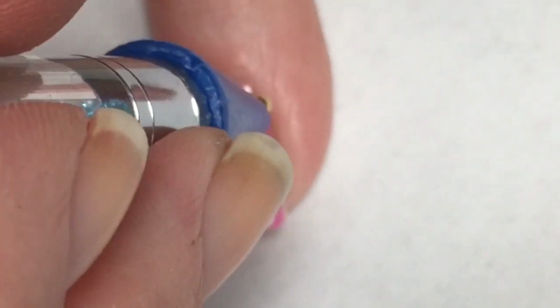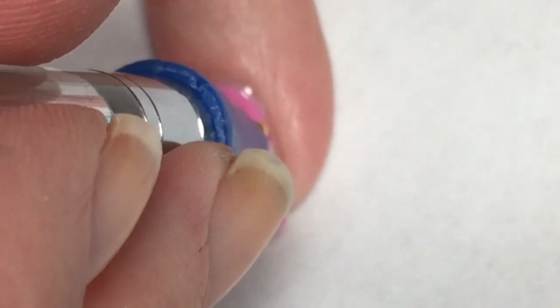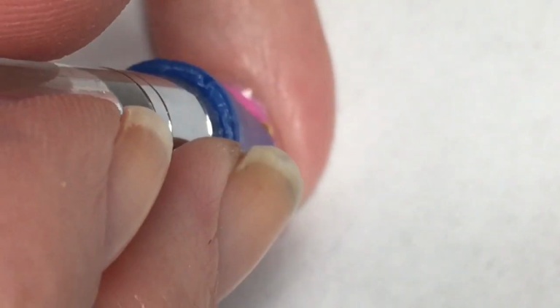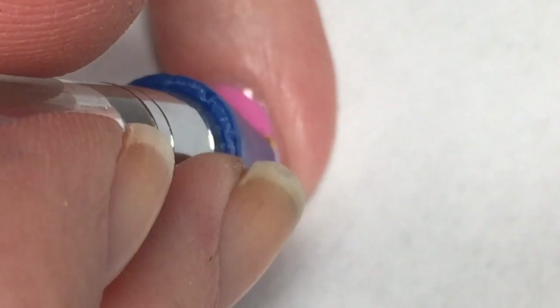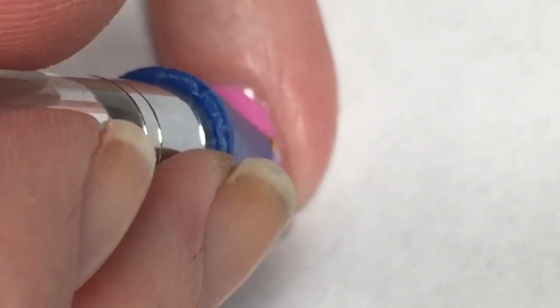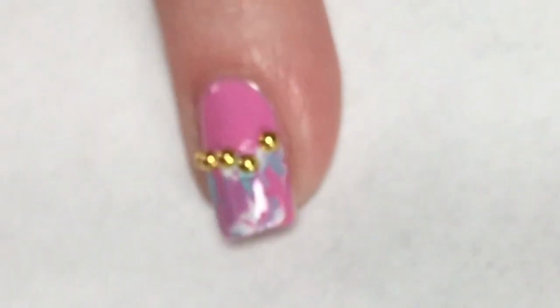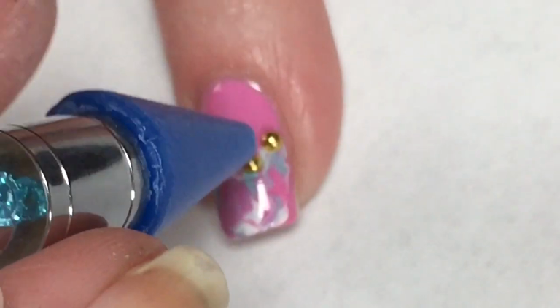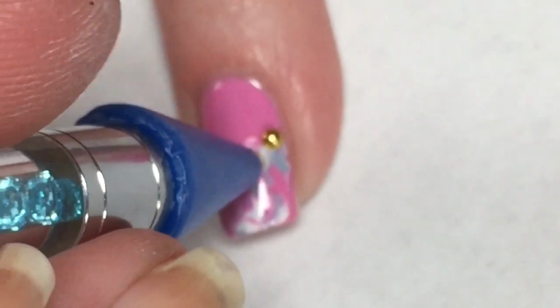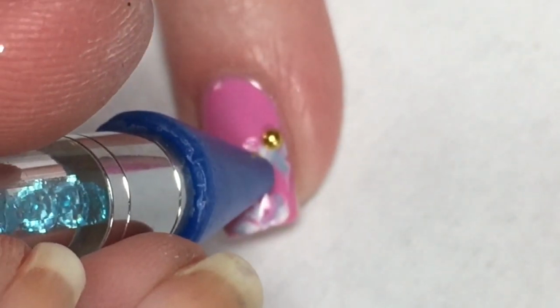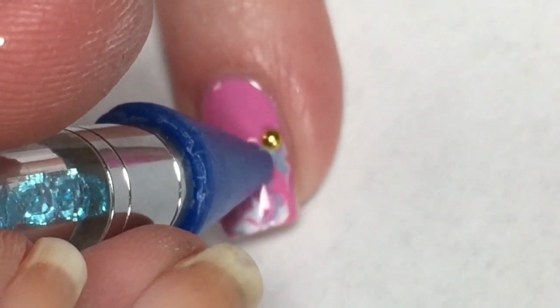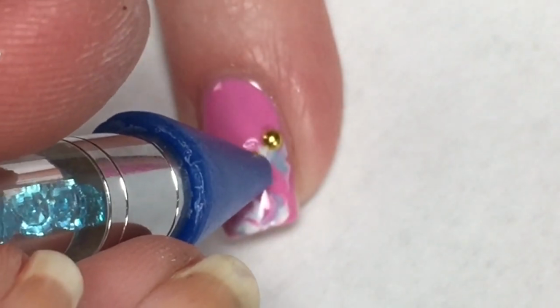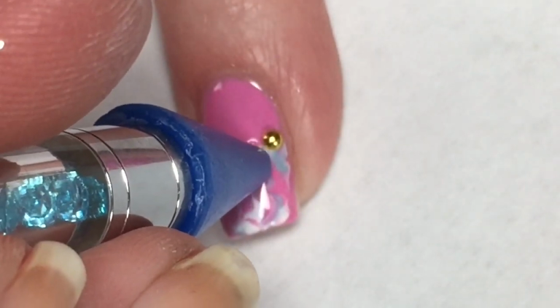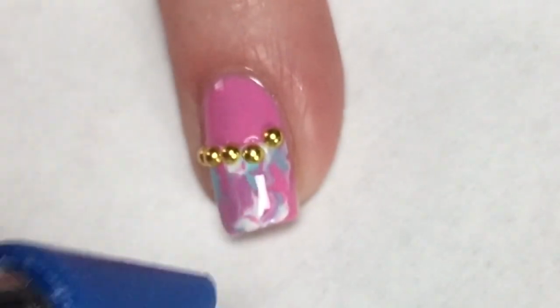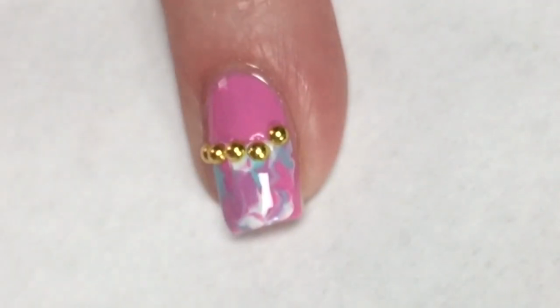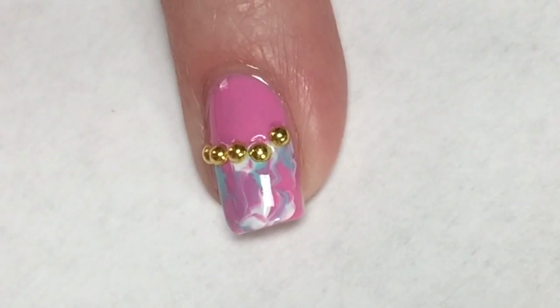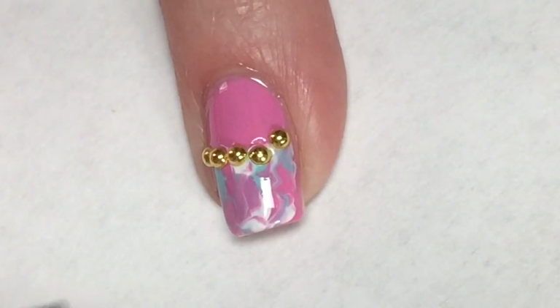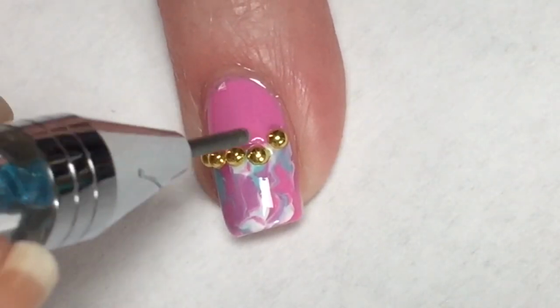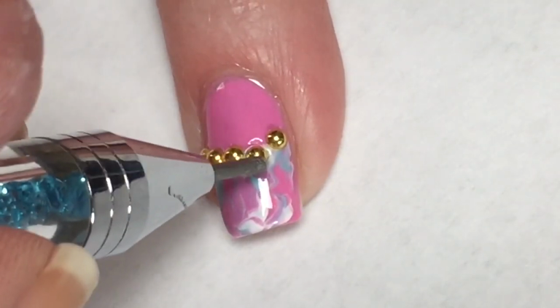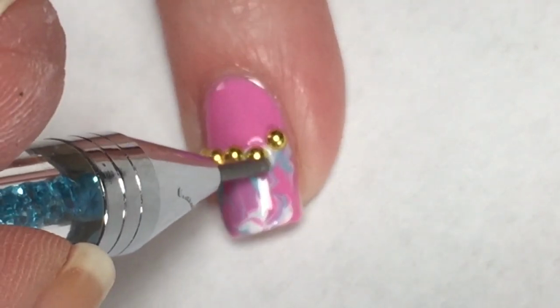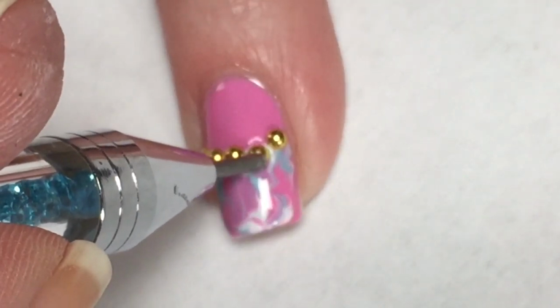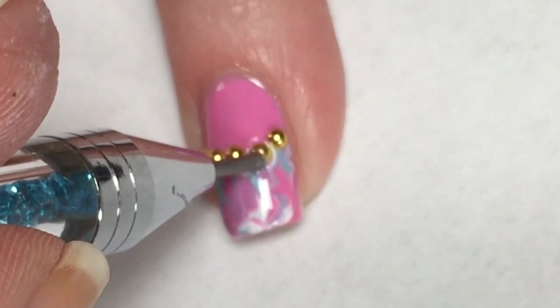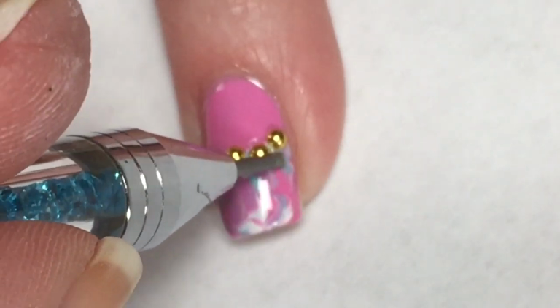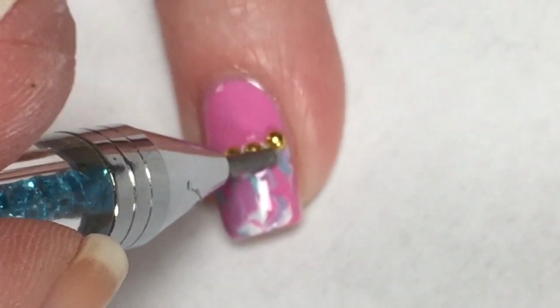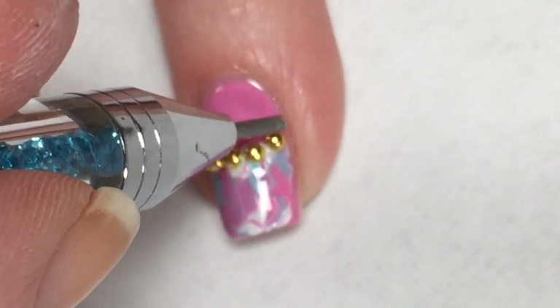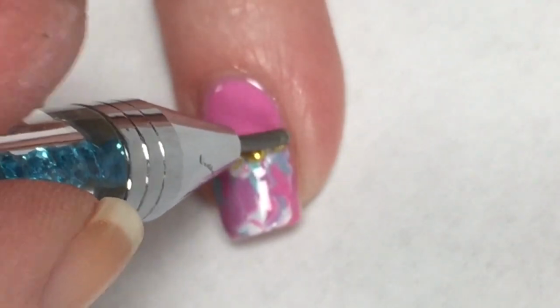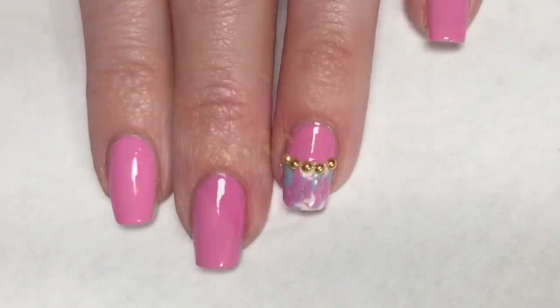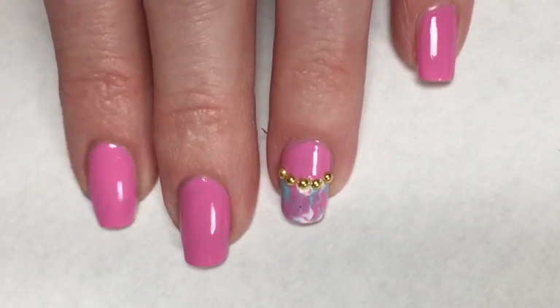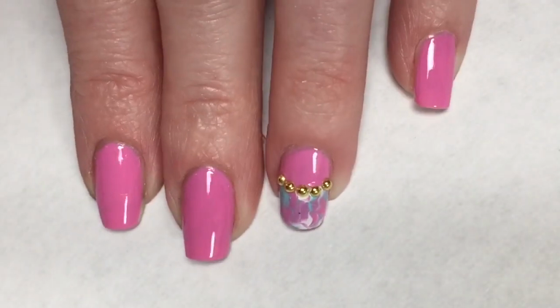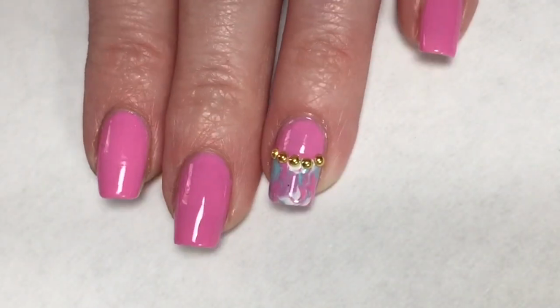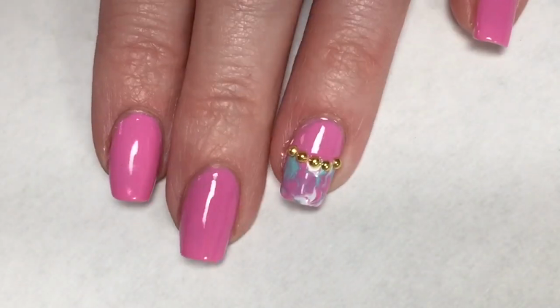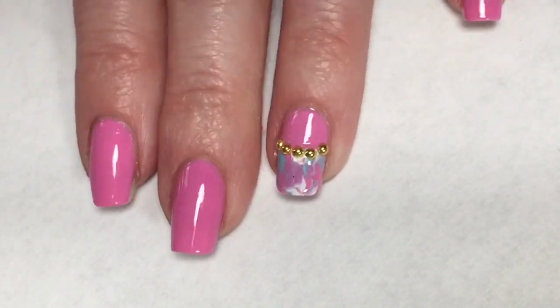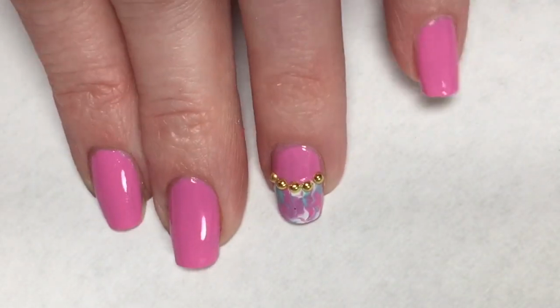When I was applying the very last nail decal, I moved the one next to it — it slid down a little bit. But no worries, I just used the other side of my tulle and lined them up nice and straight.